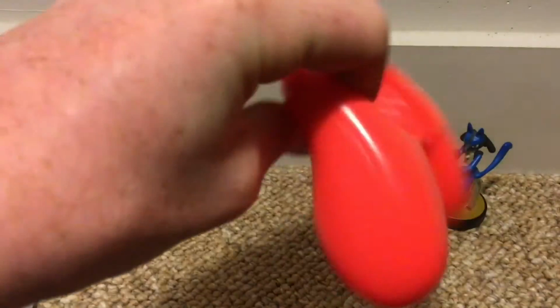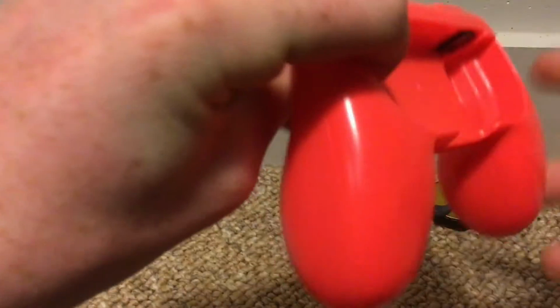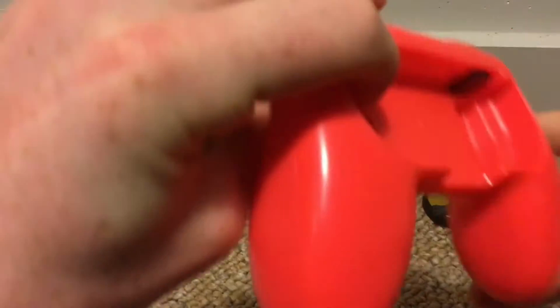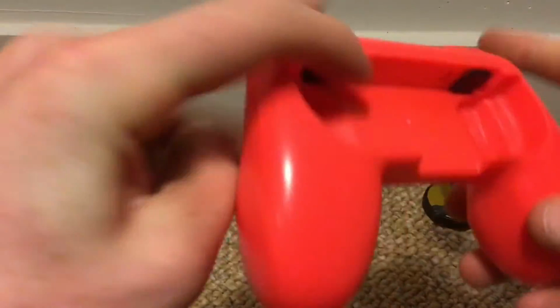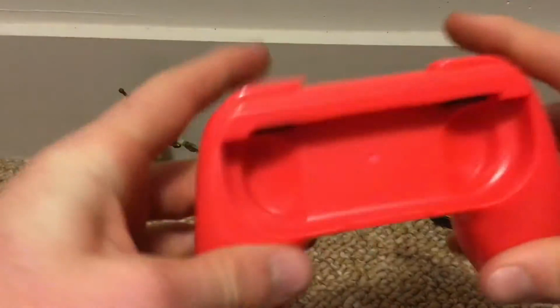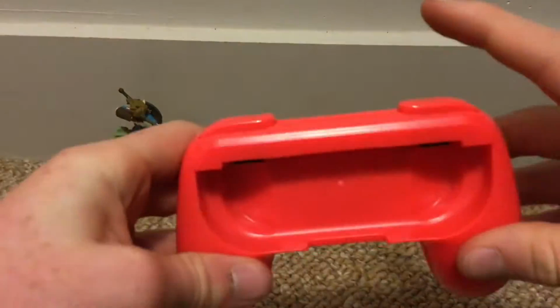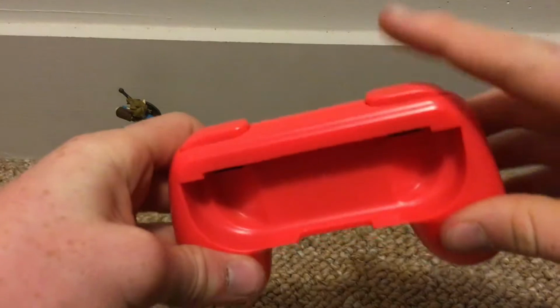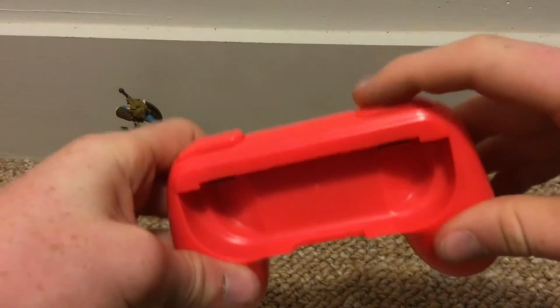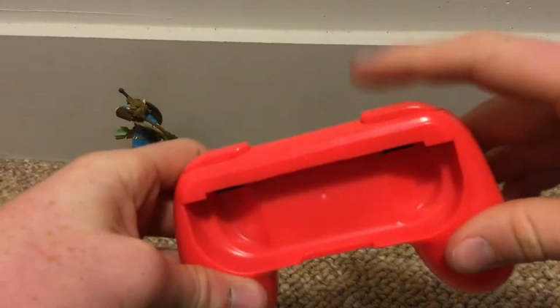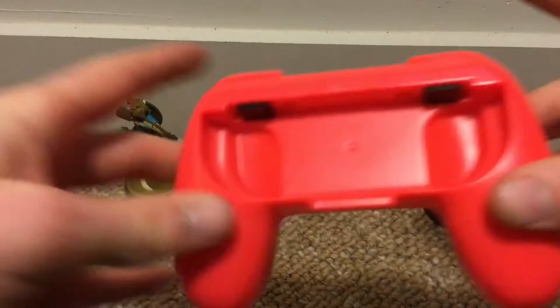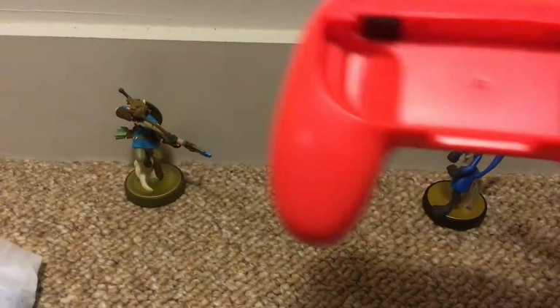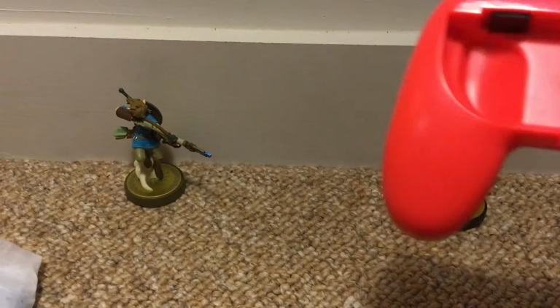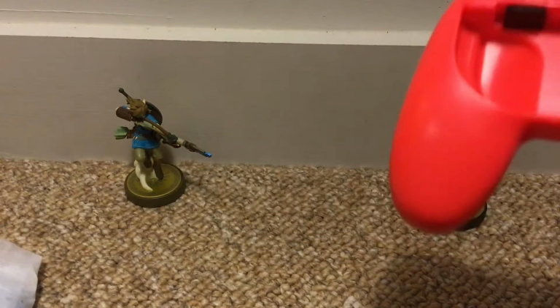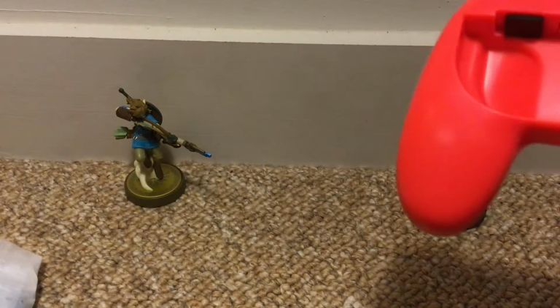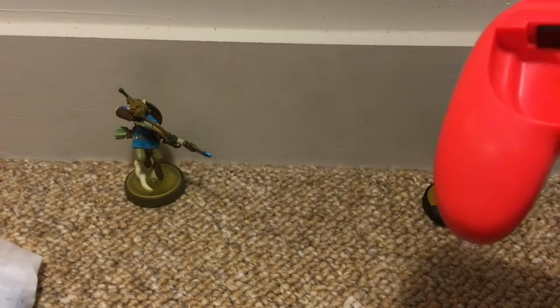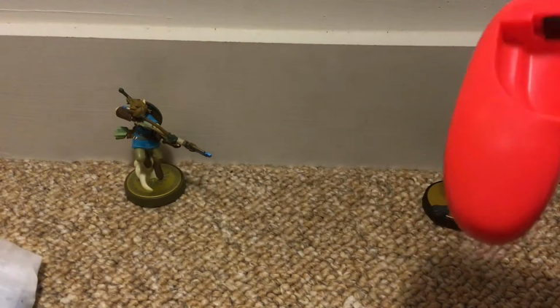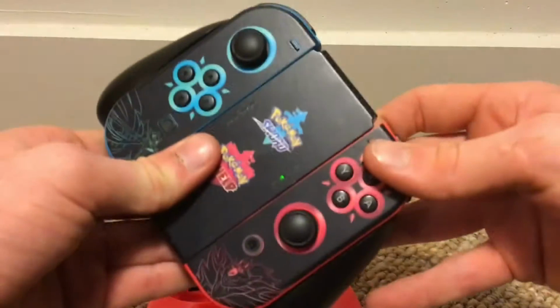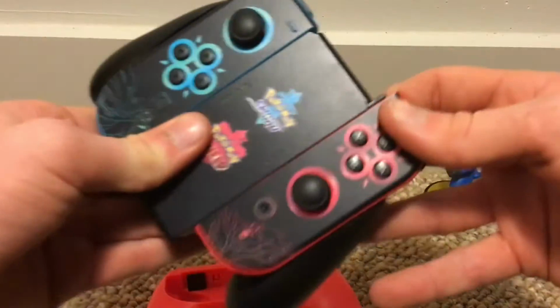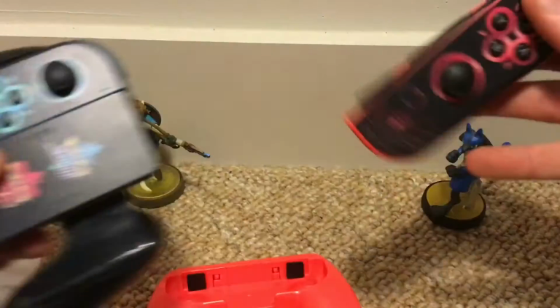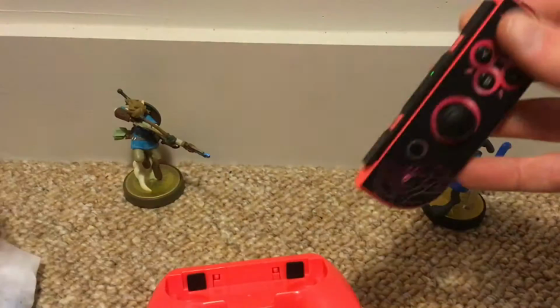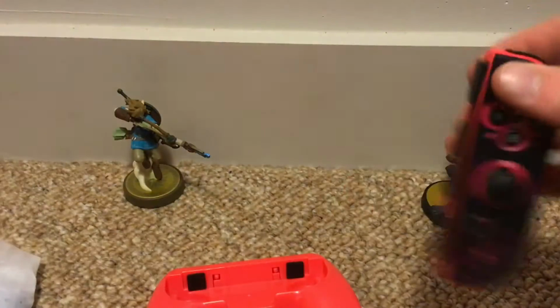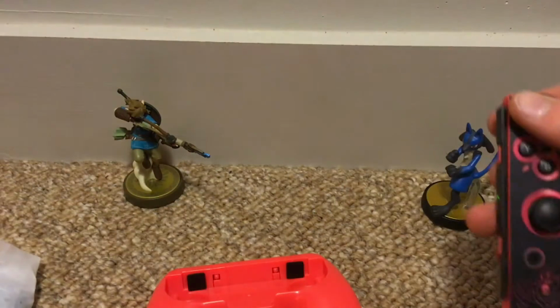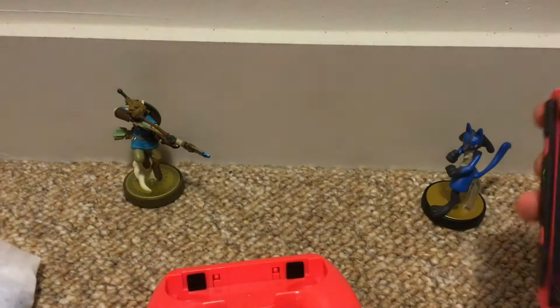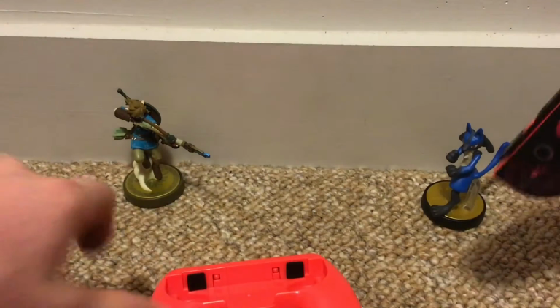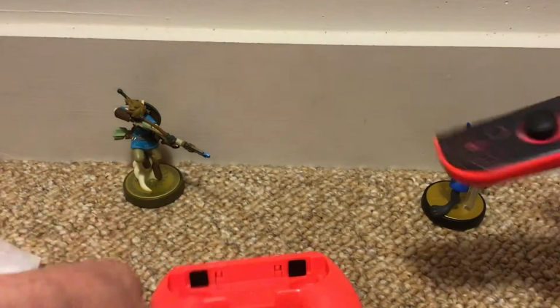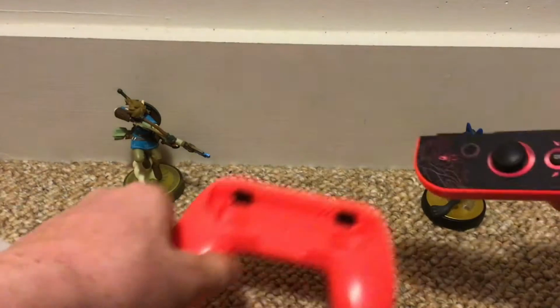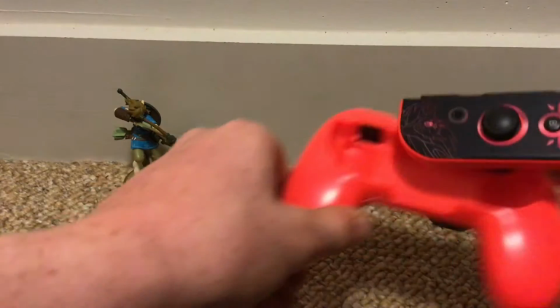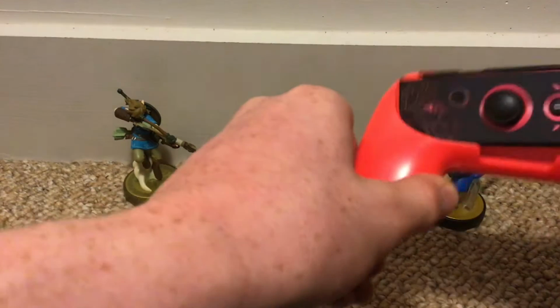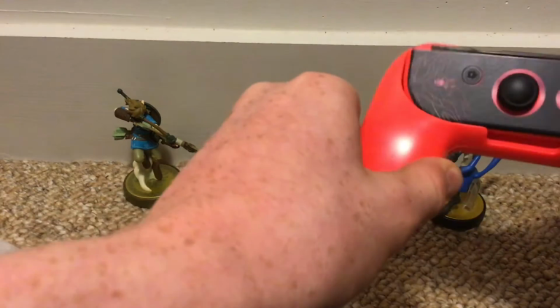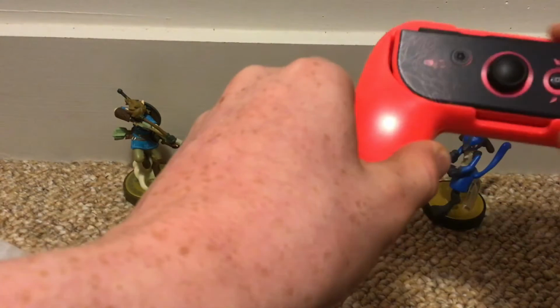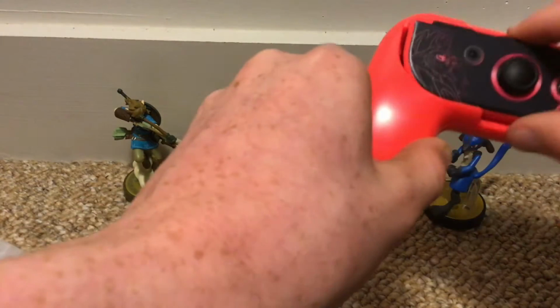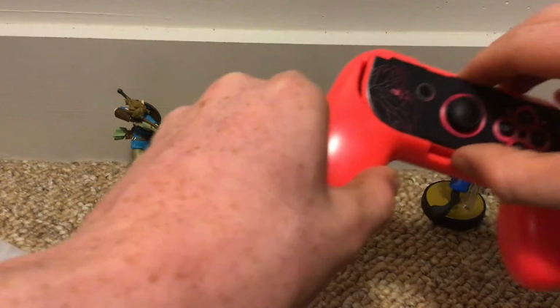Oh, look at this thing. Oh yeah, very clicky. Let's grab a Joy-Con — the red Joy-Con. I actually have a Pokemon Sword and Shield thing on it, so yeah.